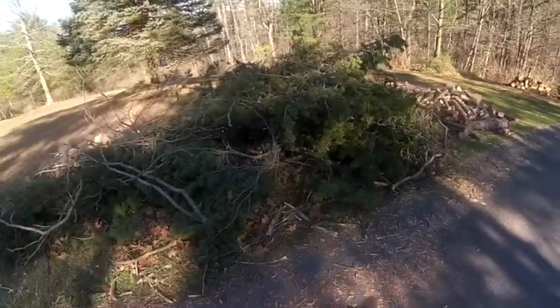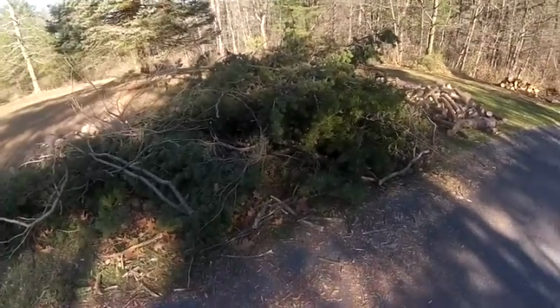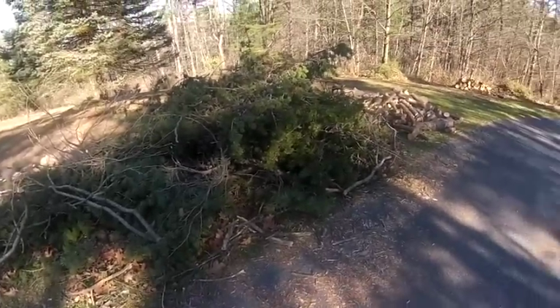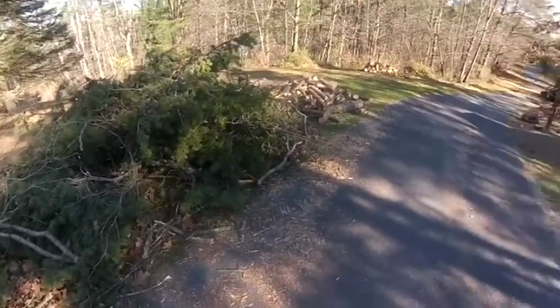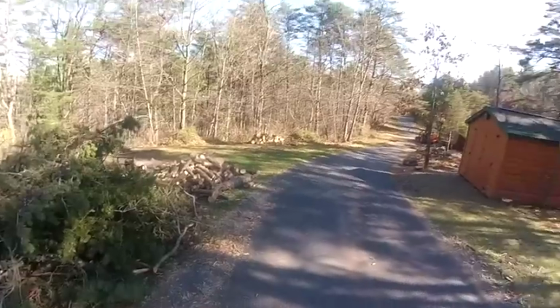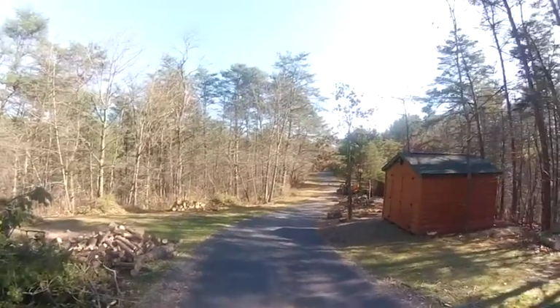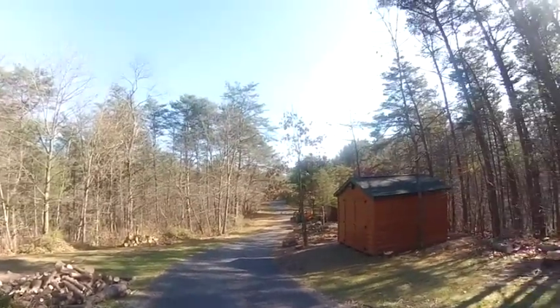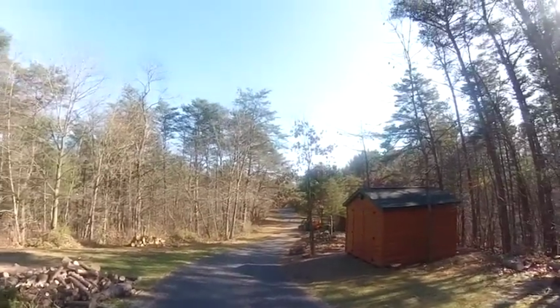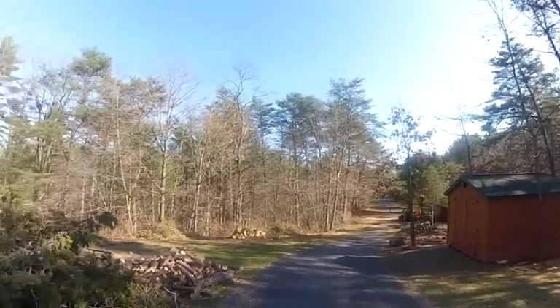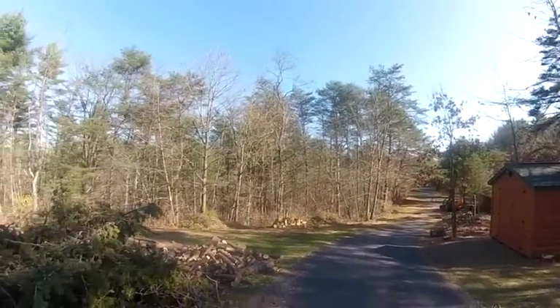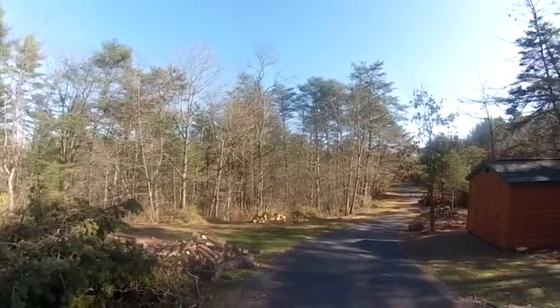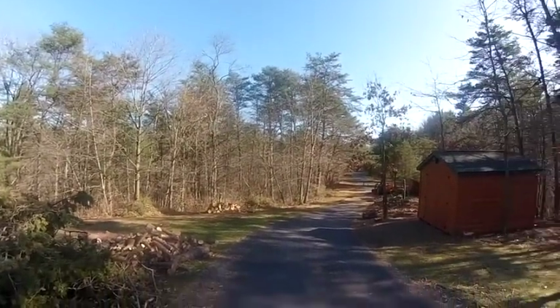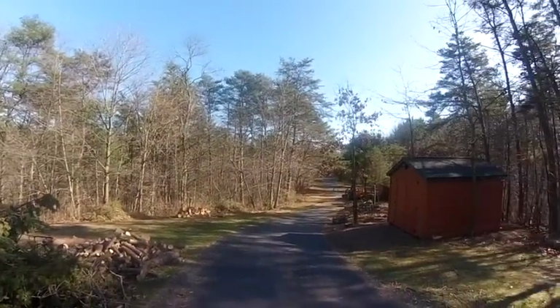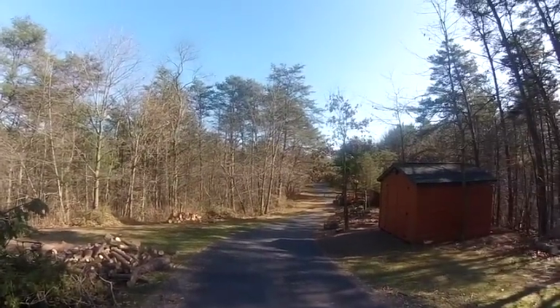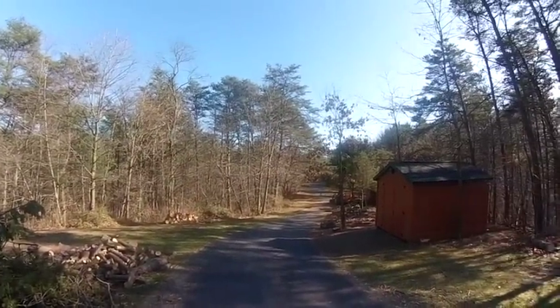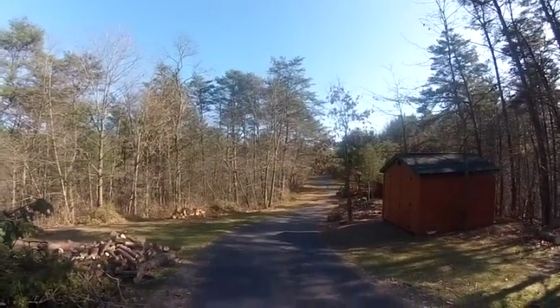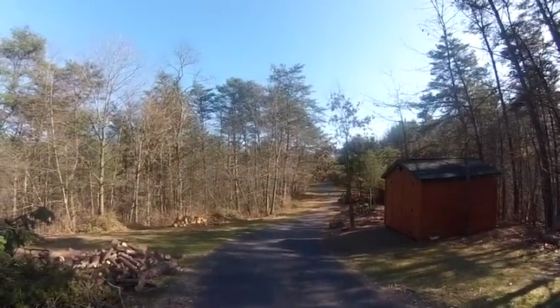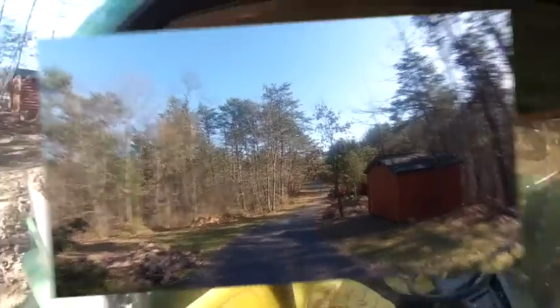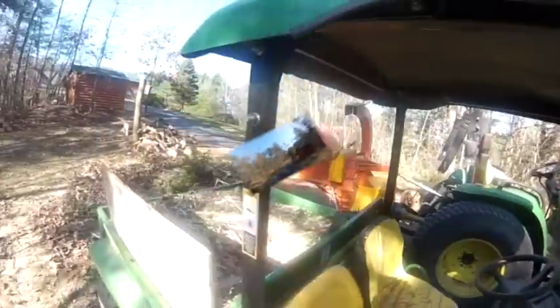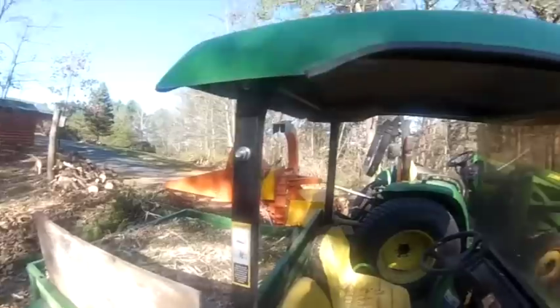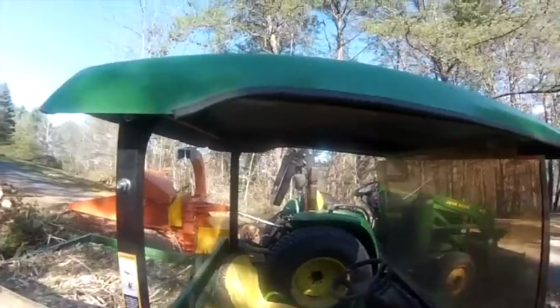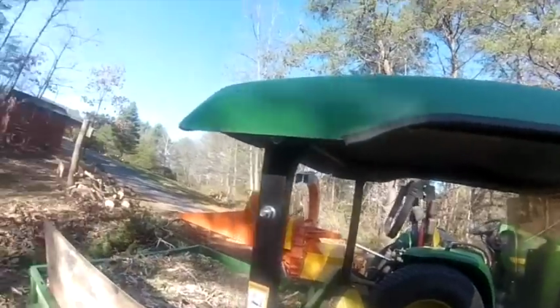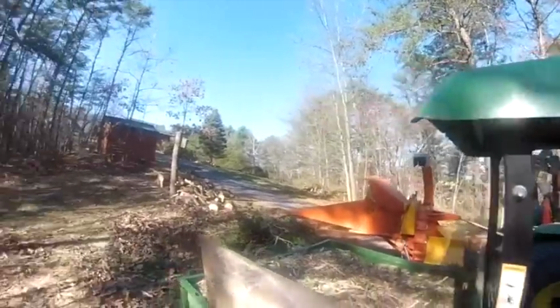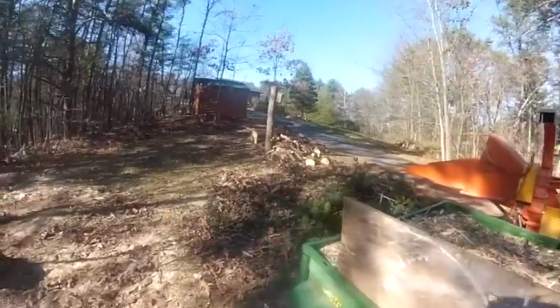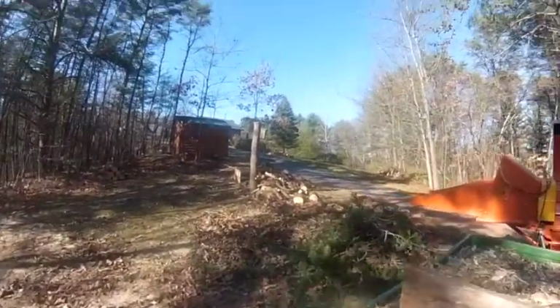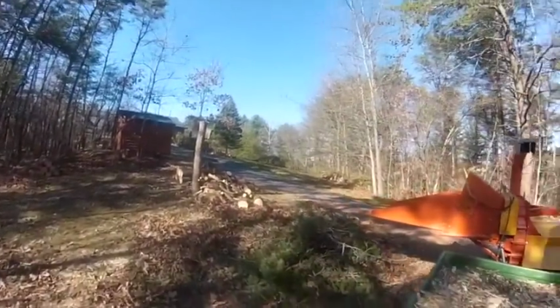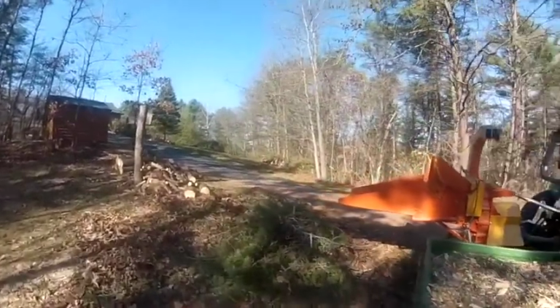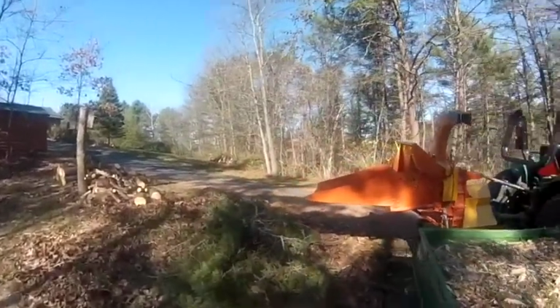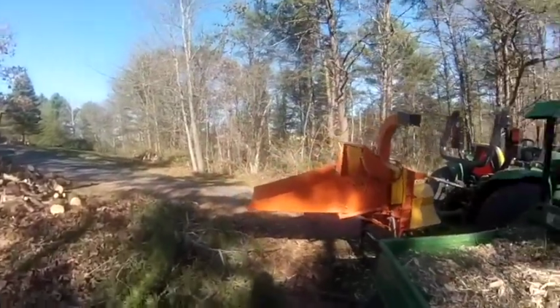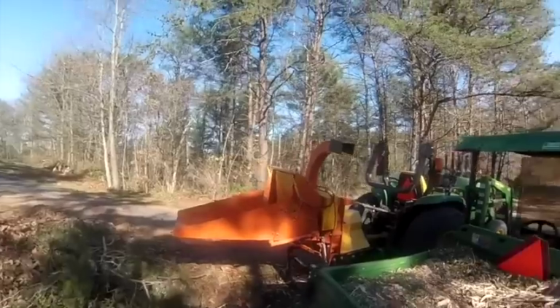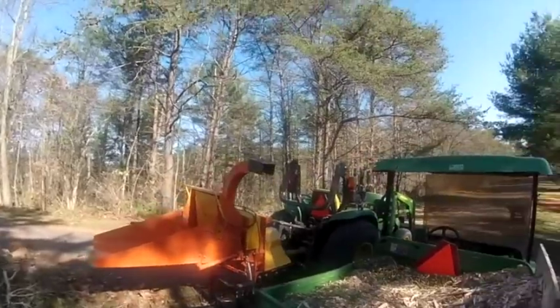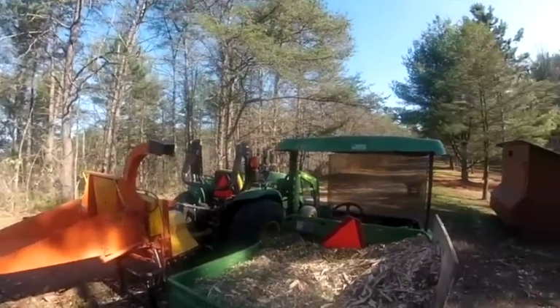I forgot my protective ear wear — let me run back to the house and get that. So I thought I would show you firsthand that I do know how to use a wood chipper.